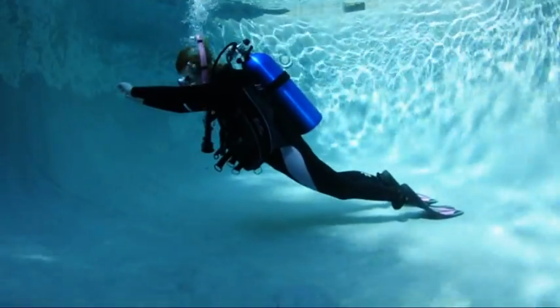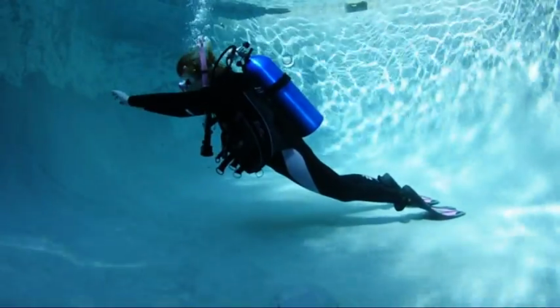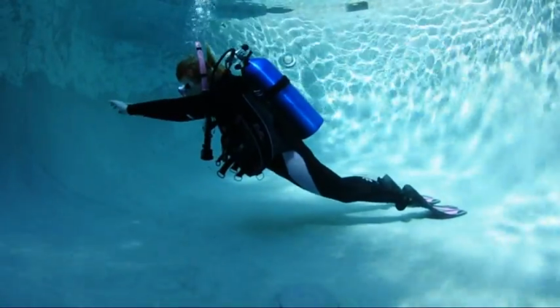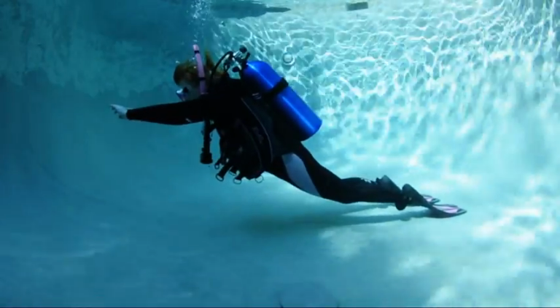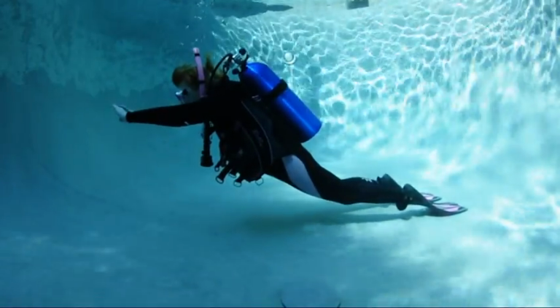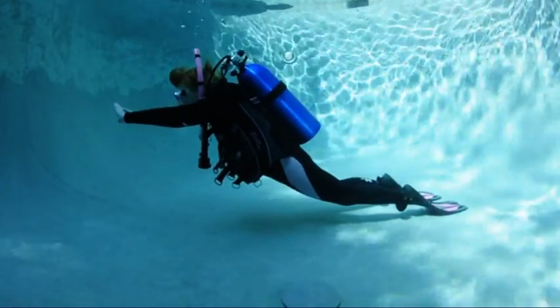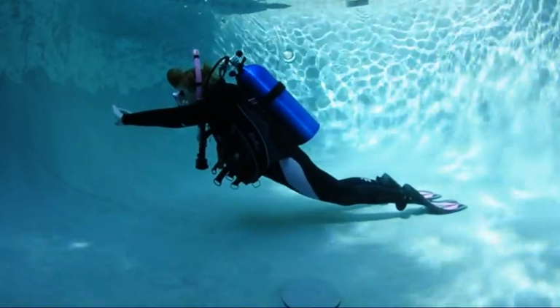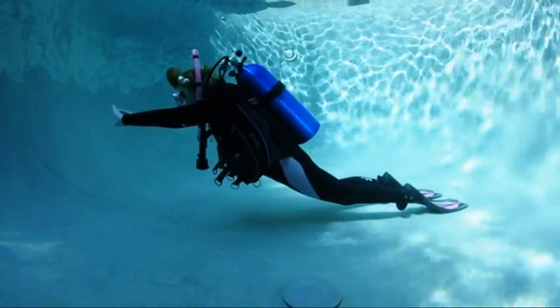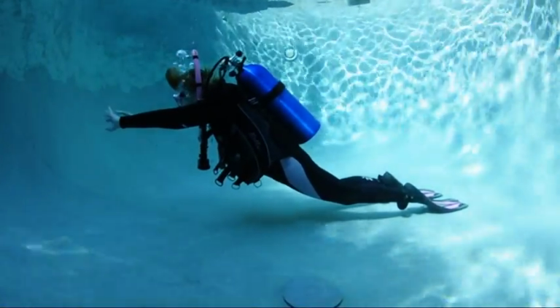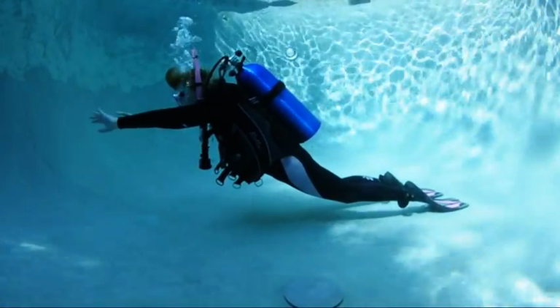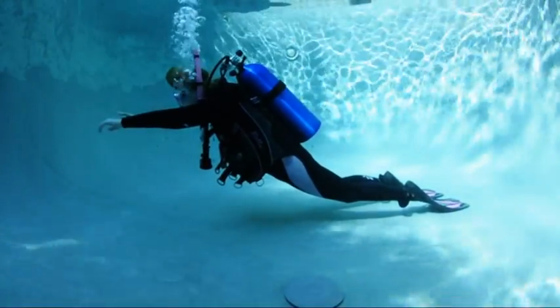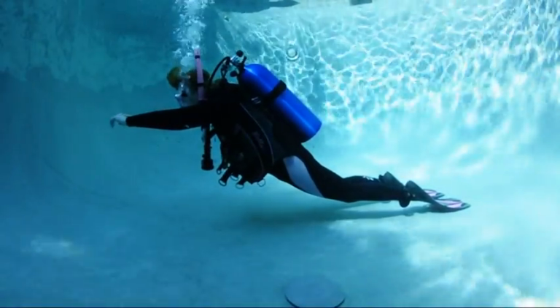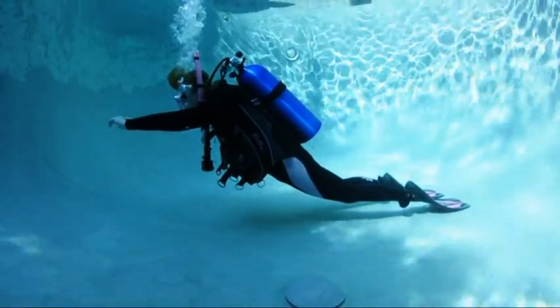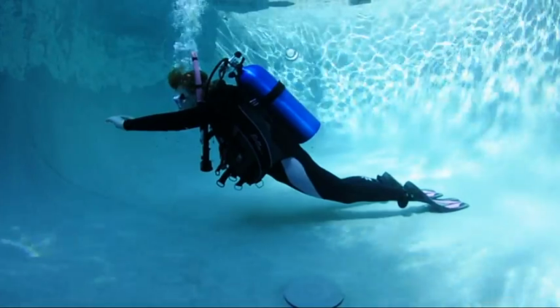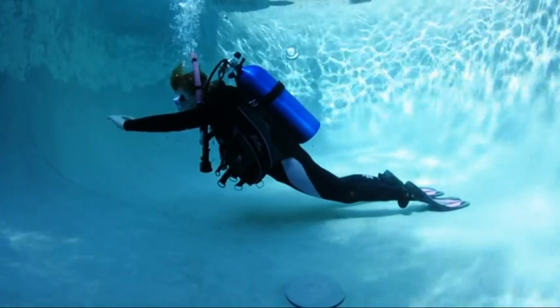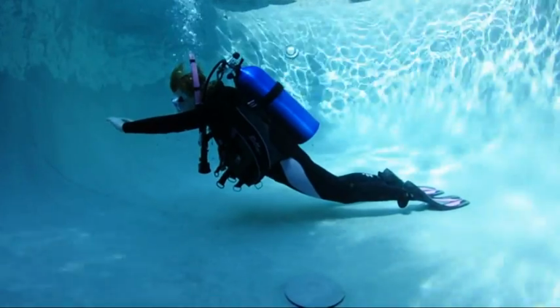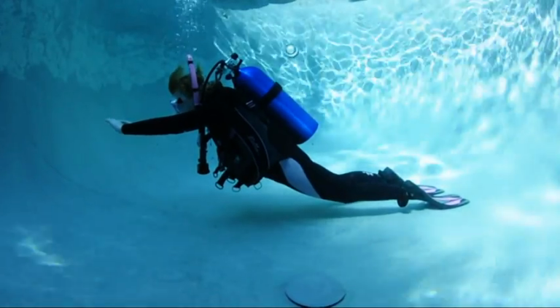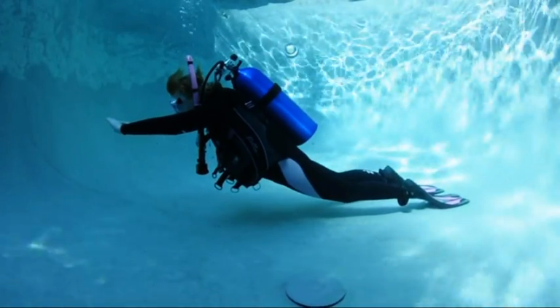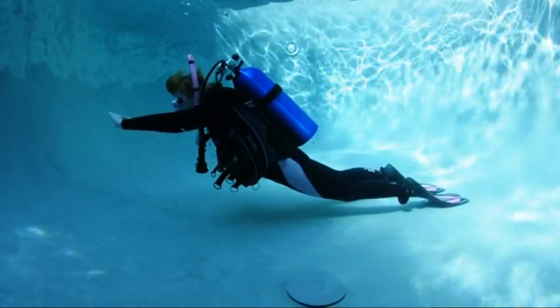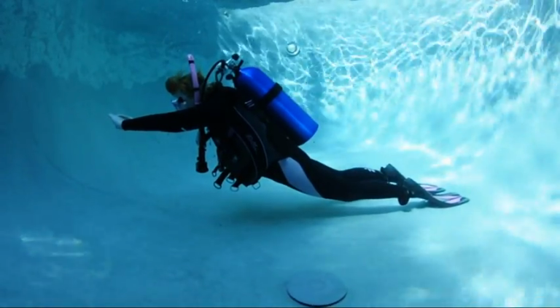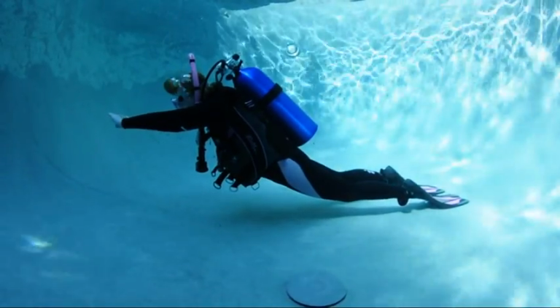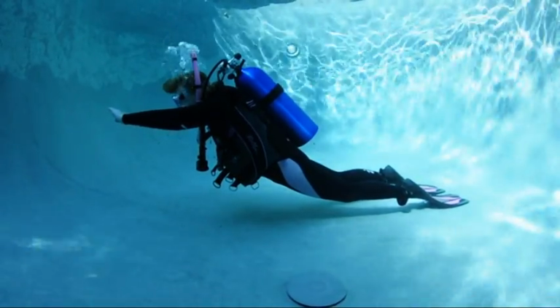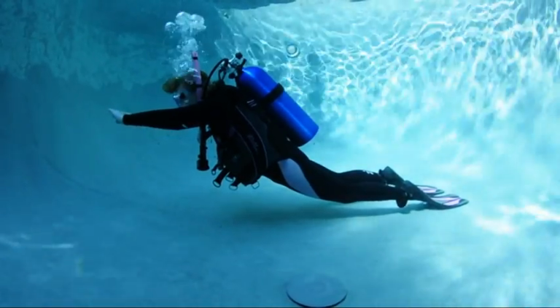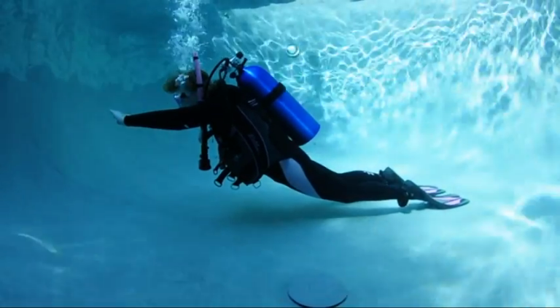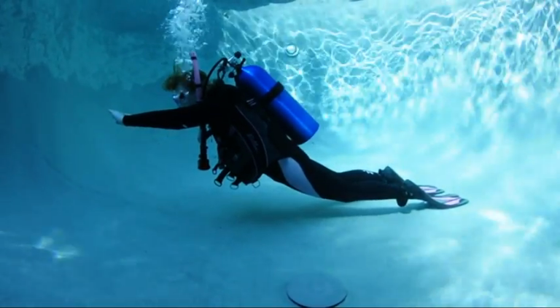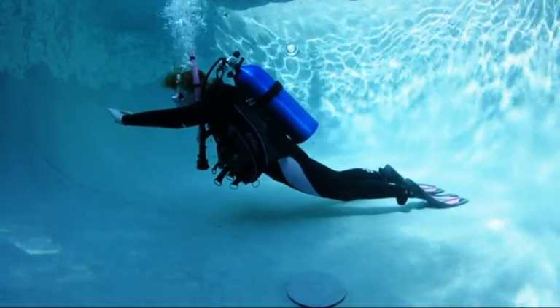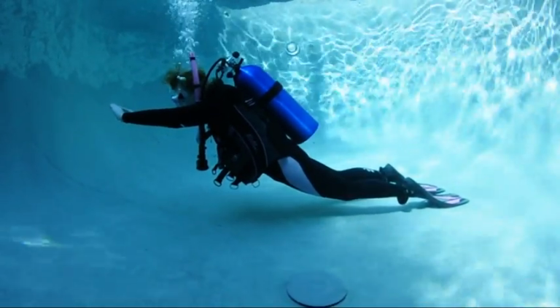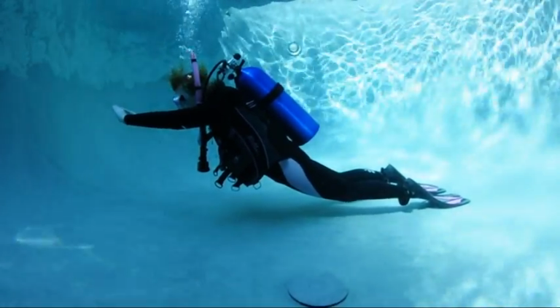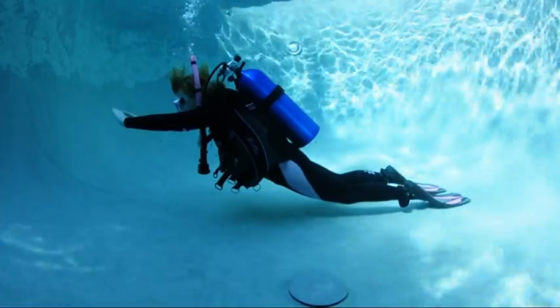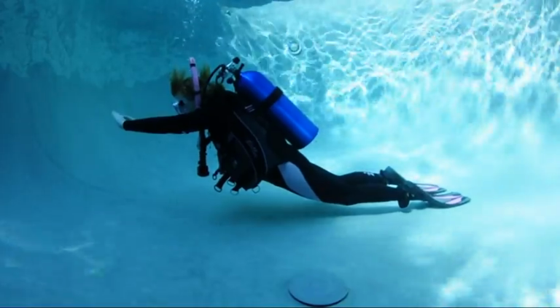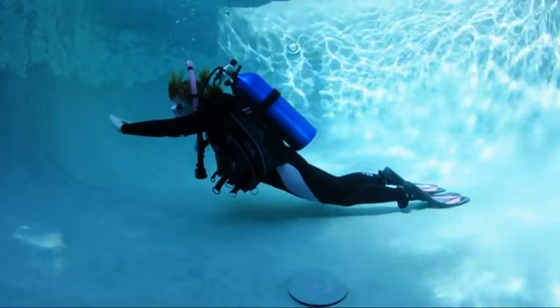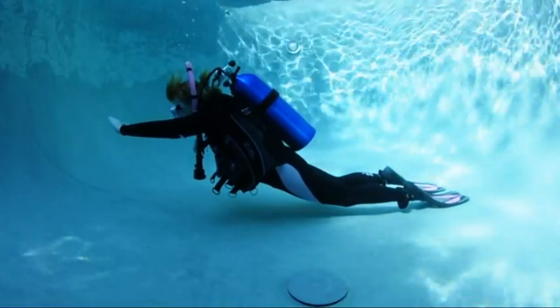As you inhale, your body rises. As you exhale, it falls. Anticipate the delay between the breathing and buoyancy change to control the range of the swing.